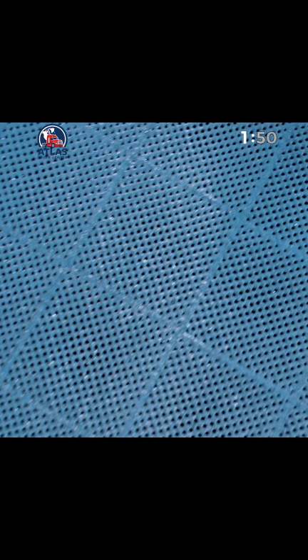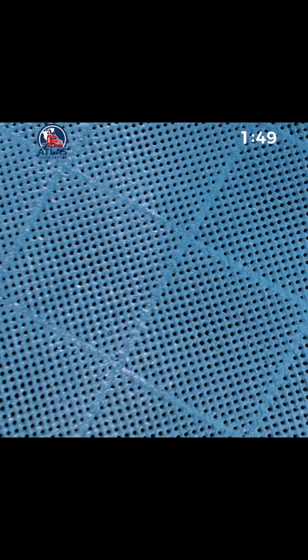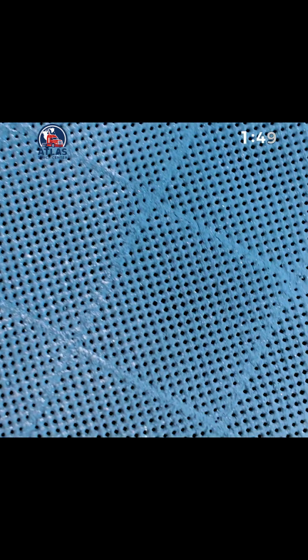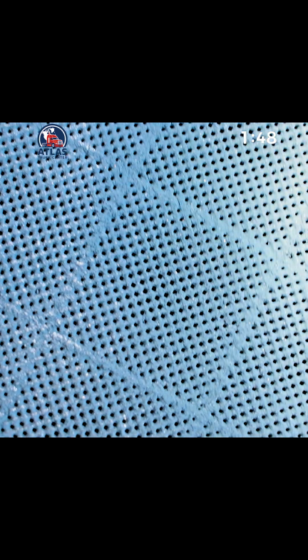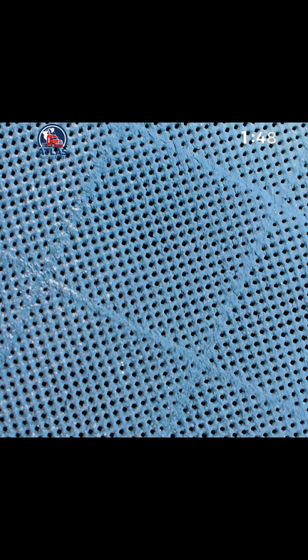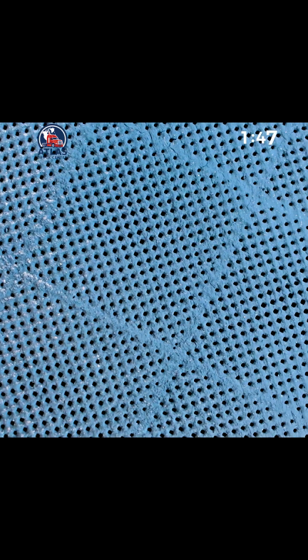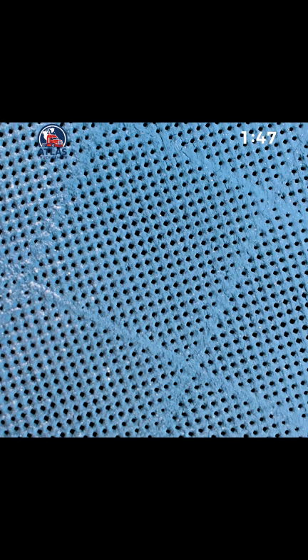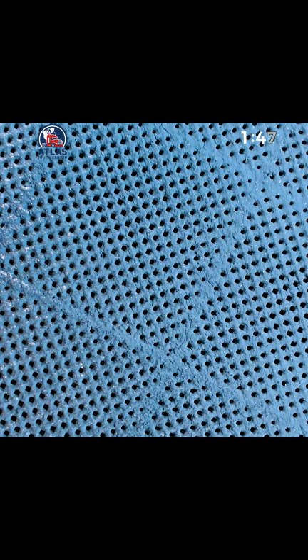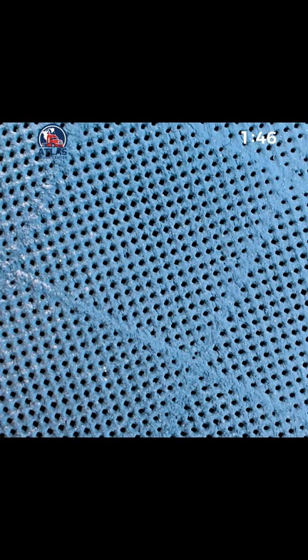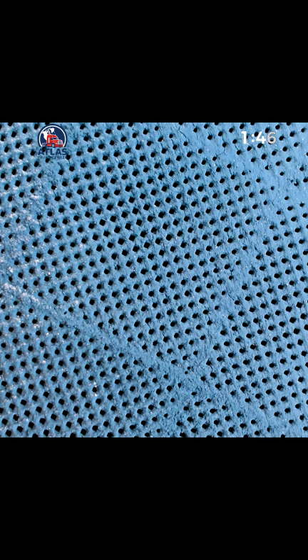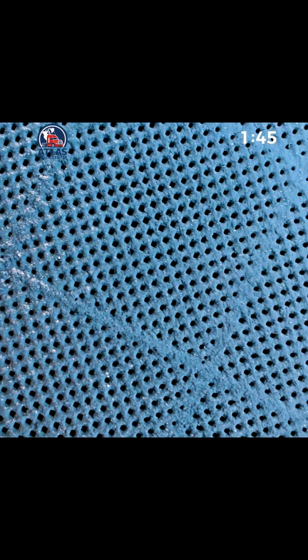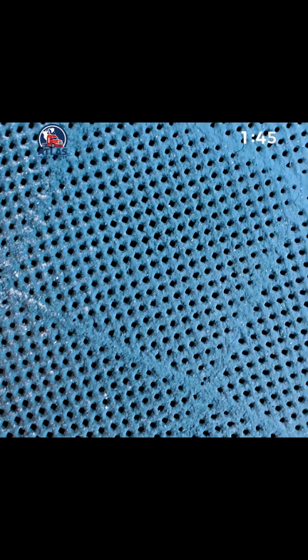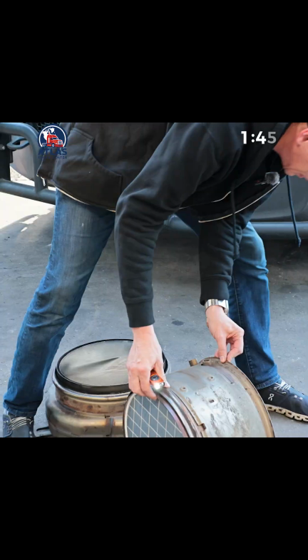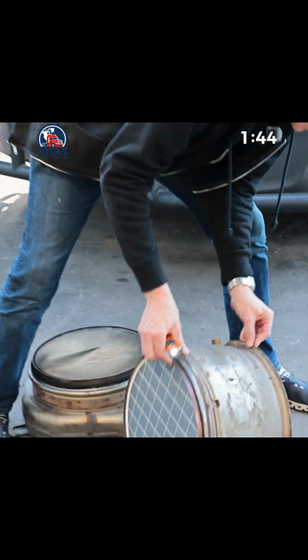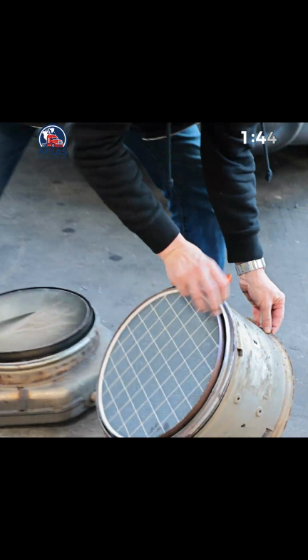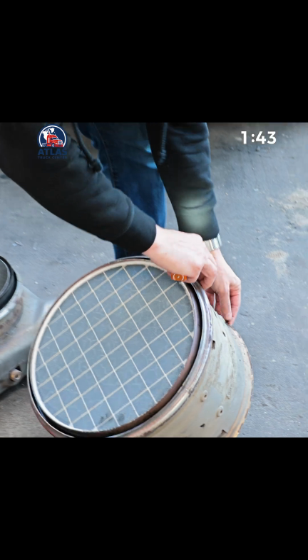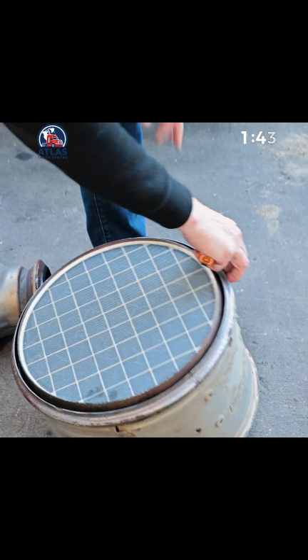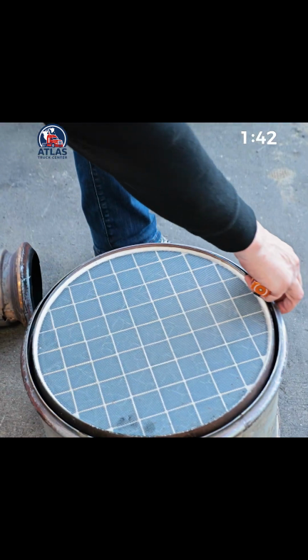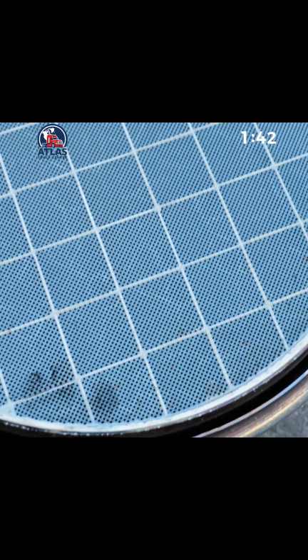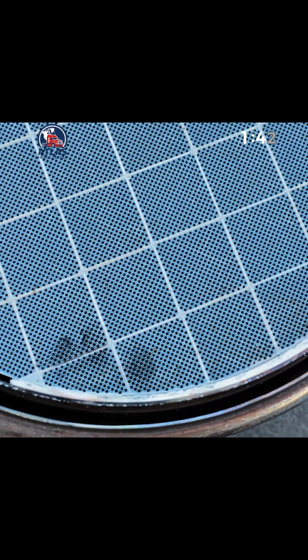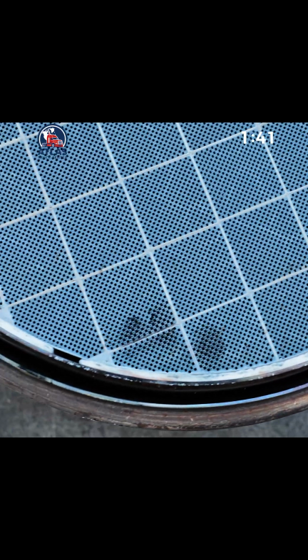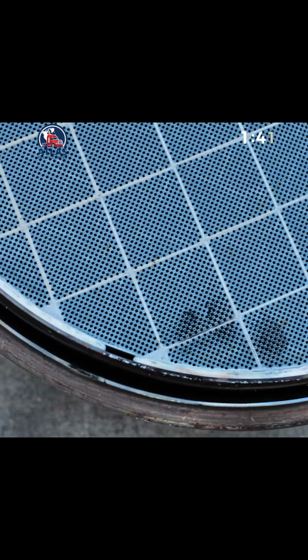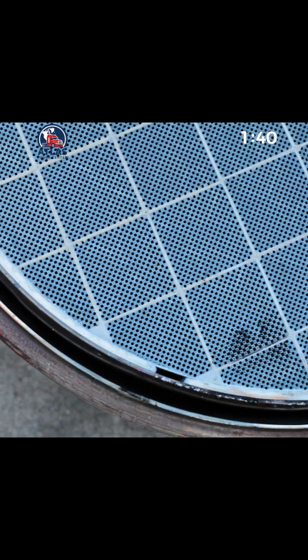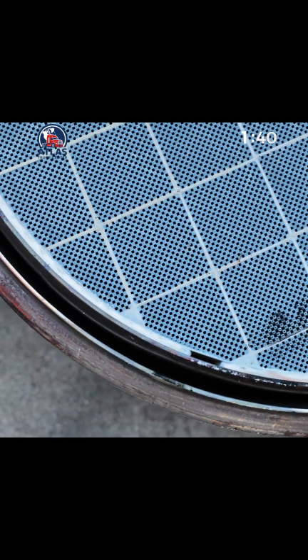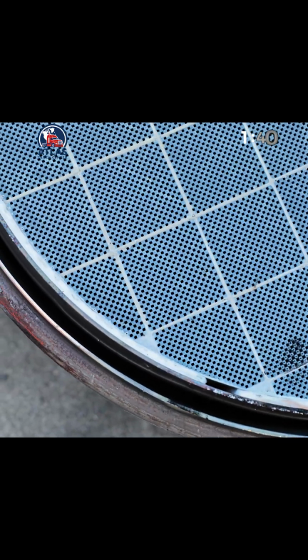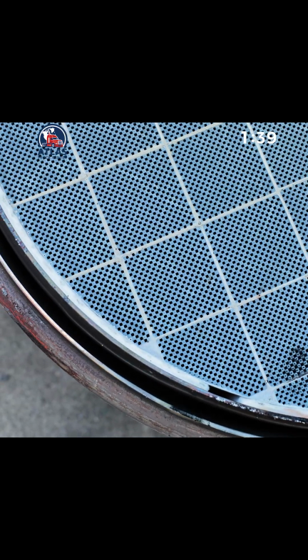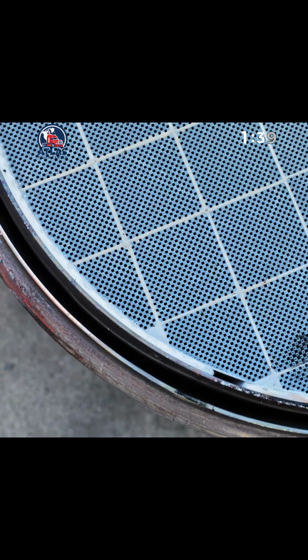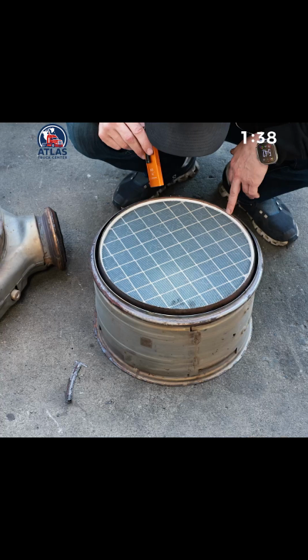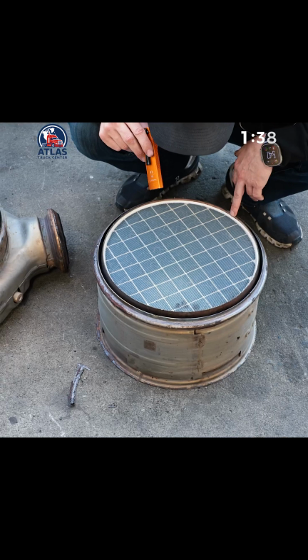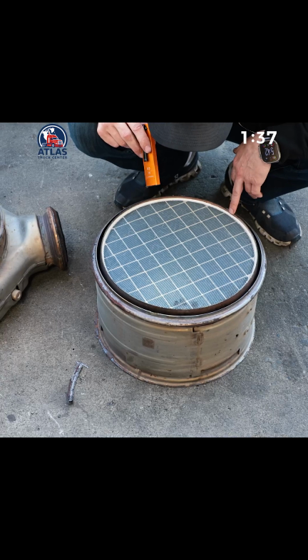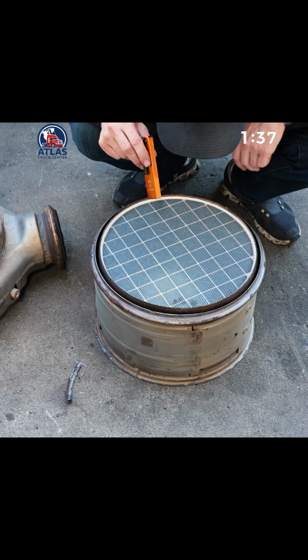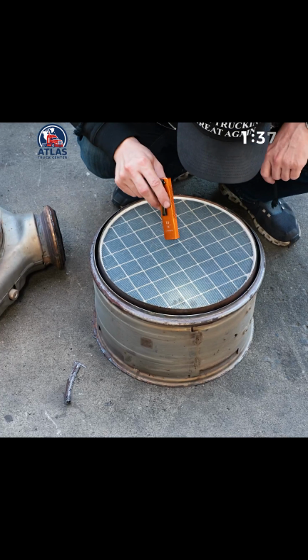You don't see it this bad too often, but yeah, this one's totally blocked. Let's flip it around and see what's happening on the other side. Gotta be careful not to crack it. Now we'll check for any cracks, but we'll send it out for cleaning anyway. It should clean up.